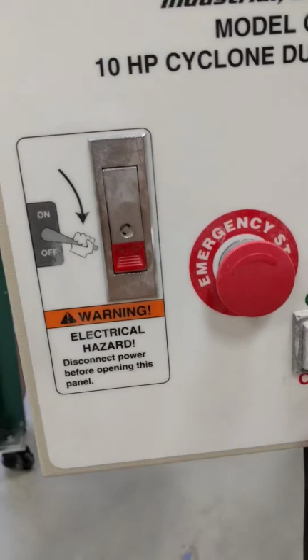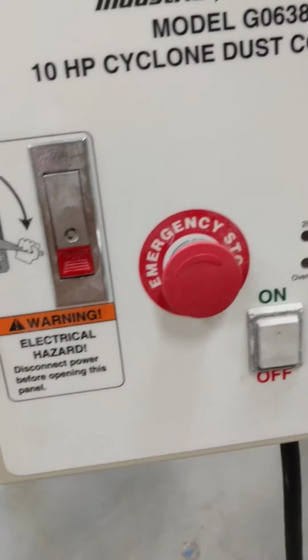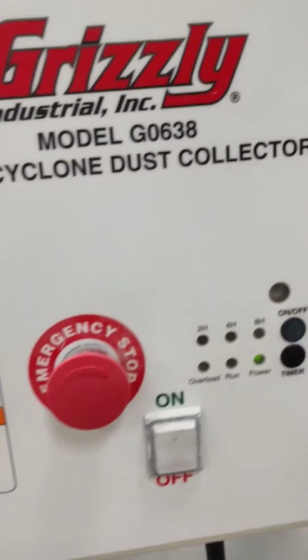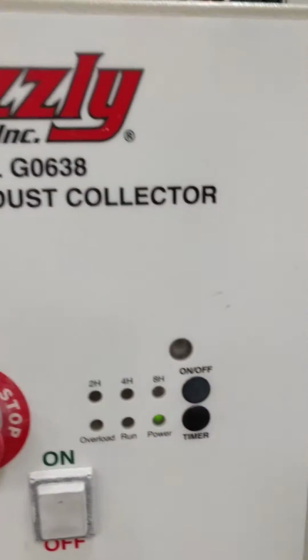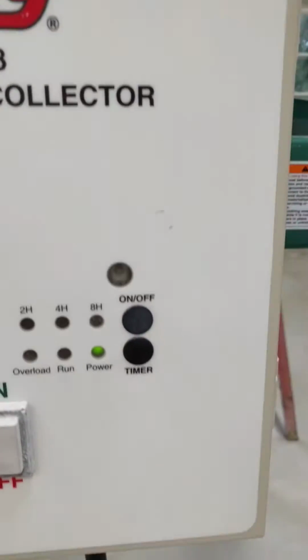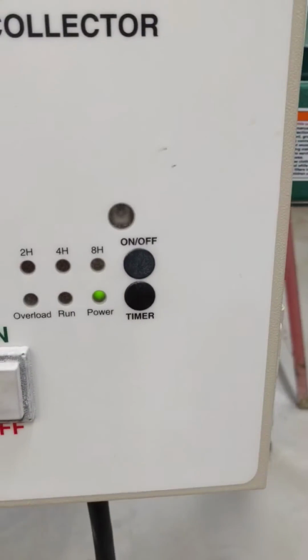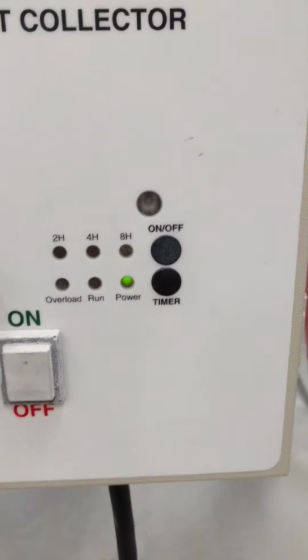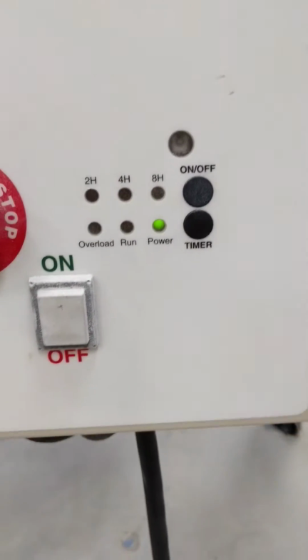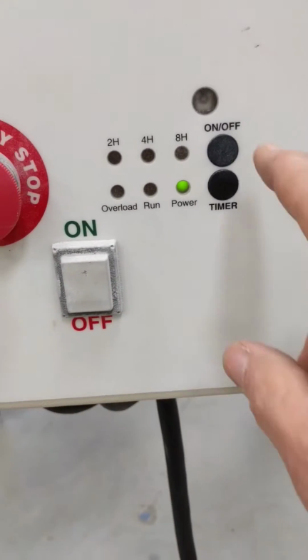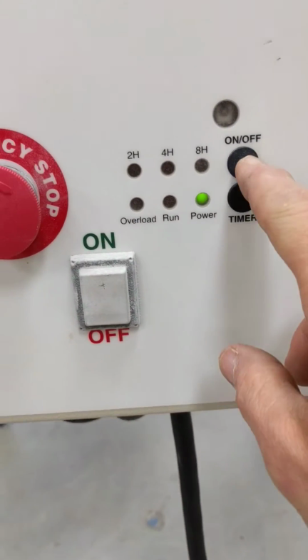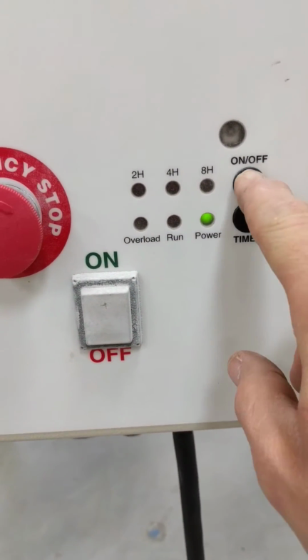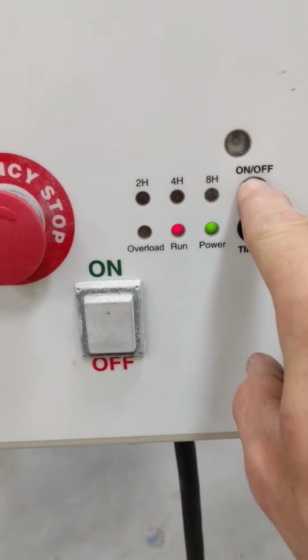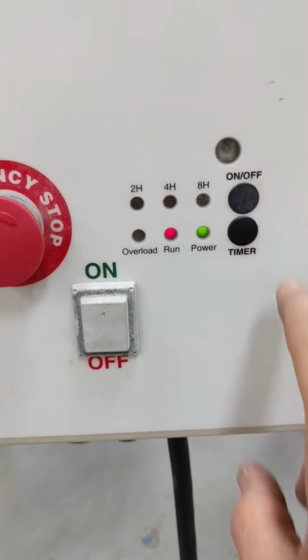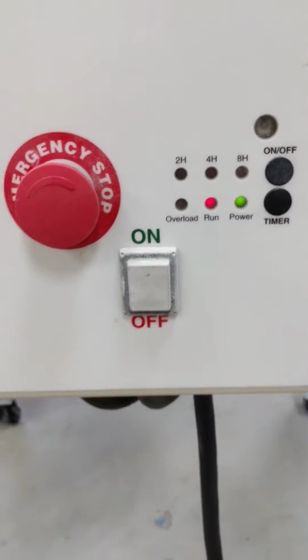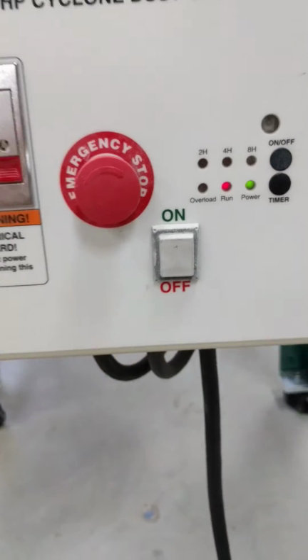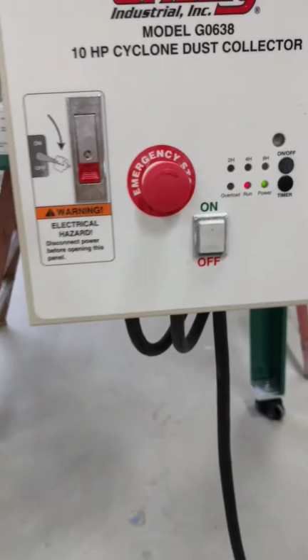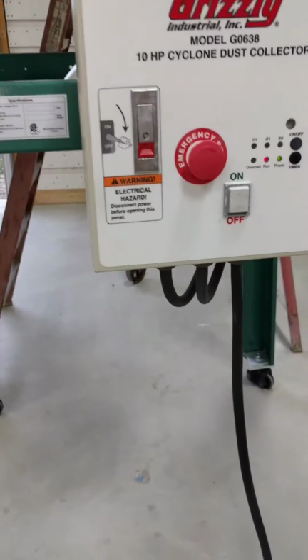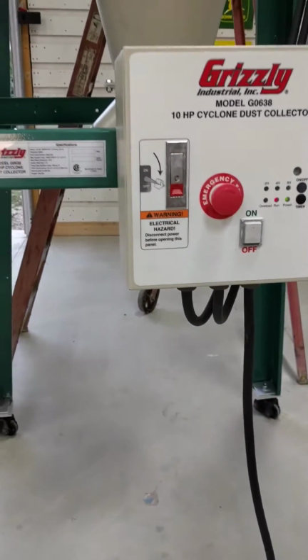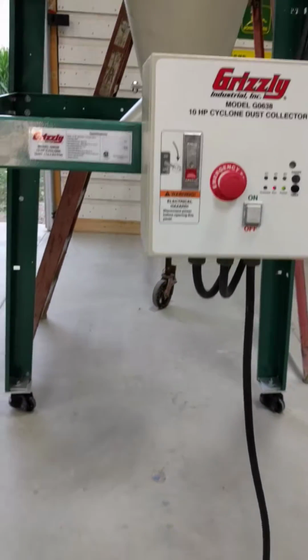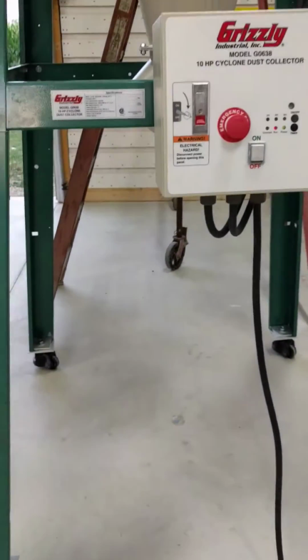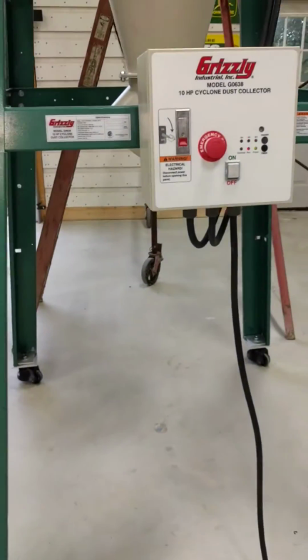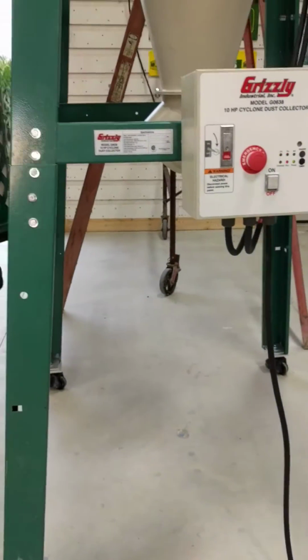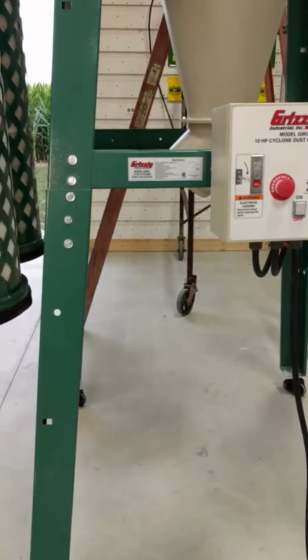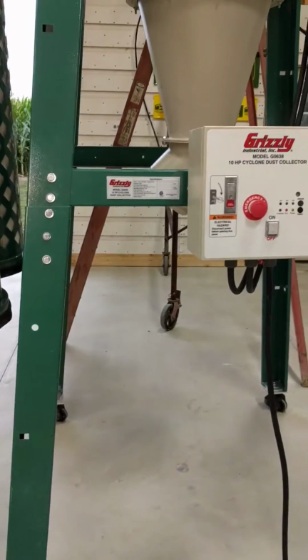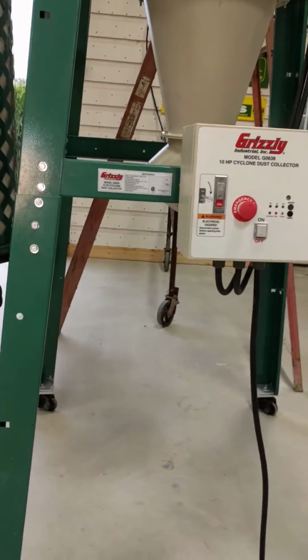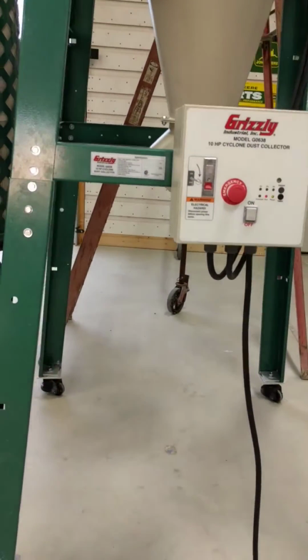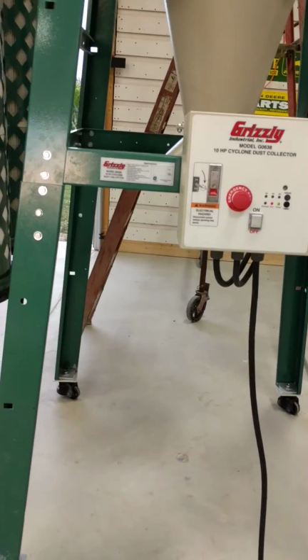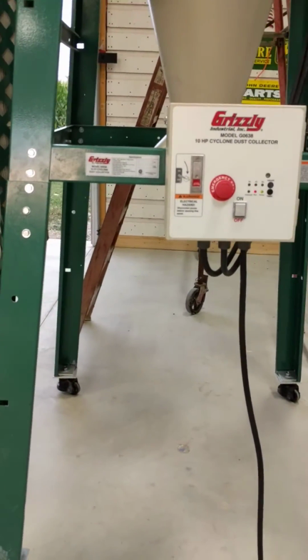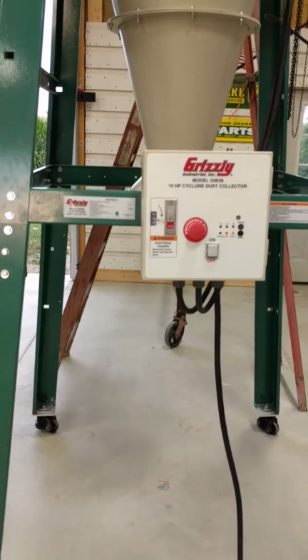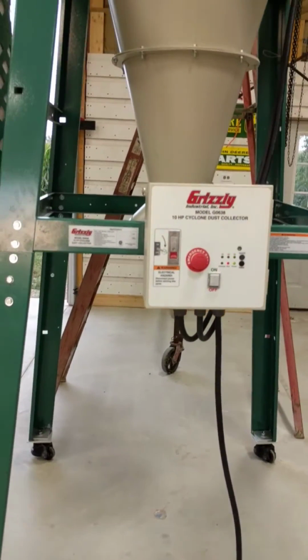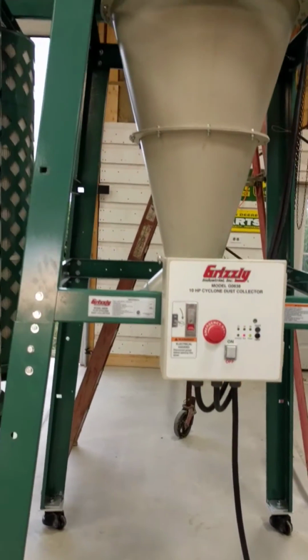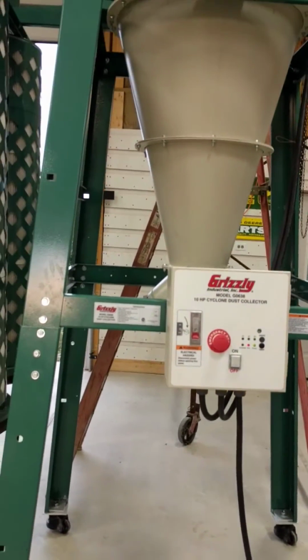We can see the power lights are ready to go, and we'll turn it on. It's got a start circuit, and then the run circuit will kick in.